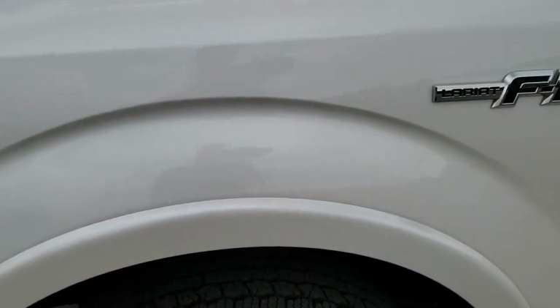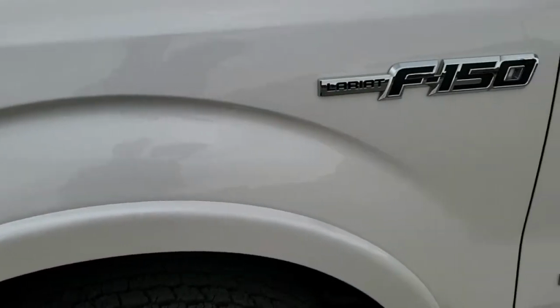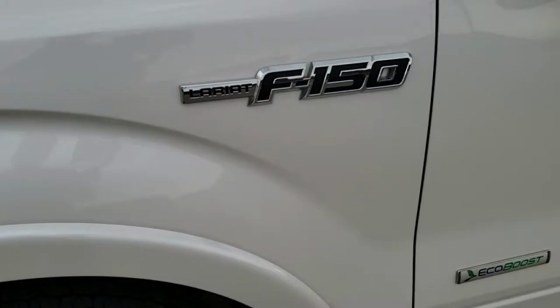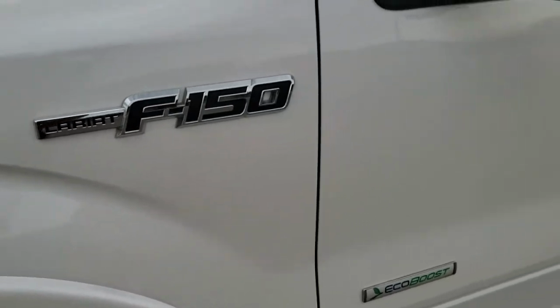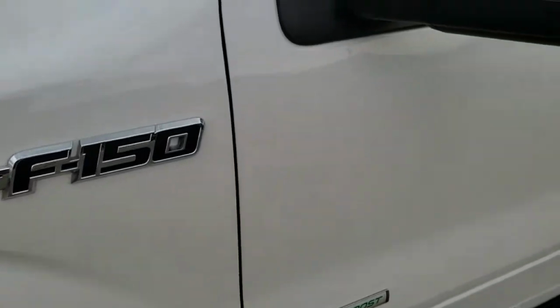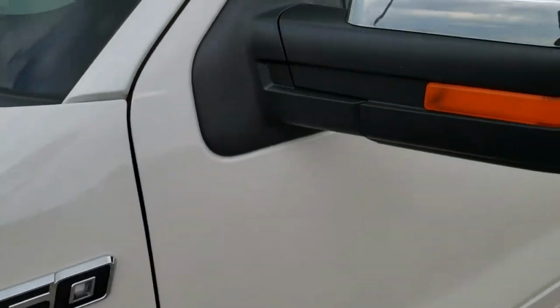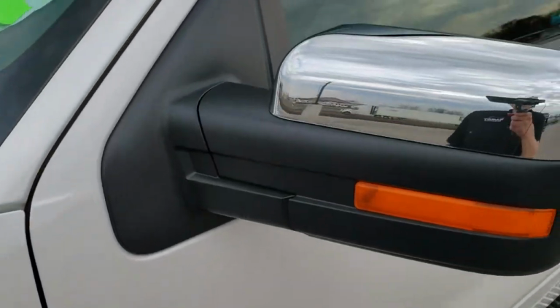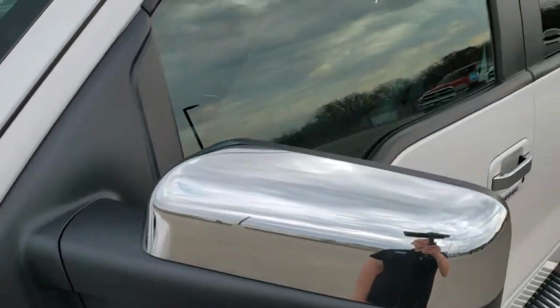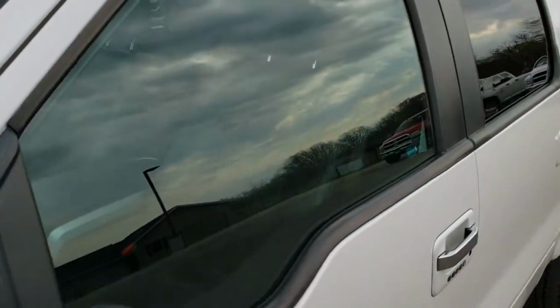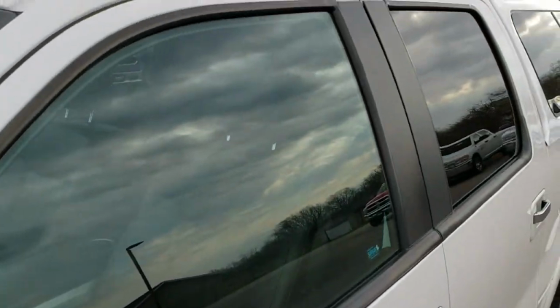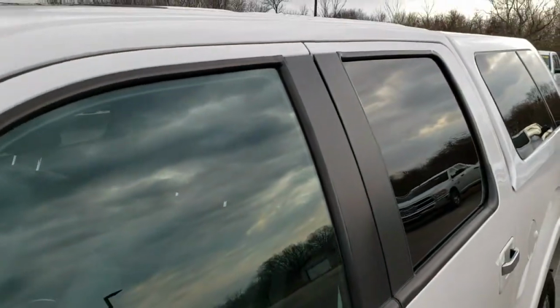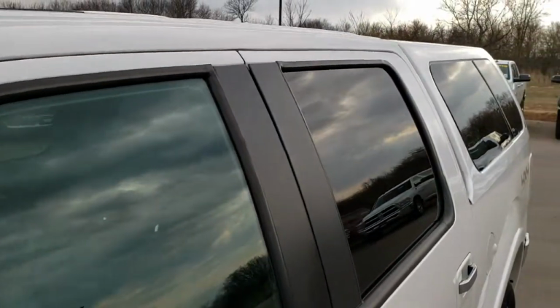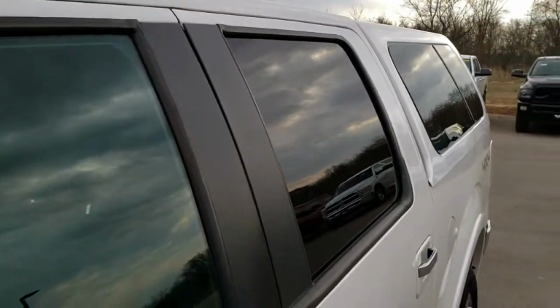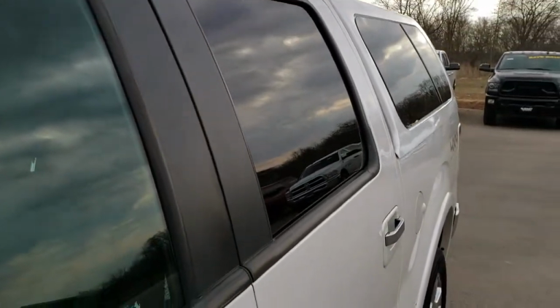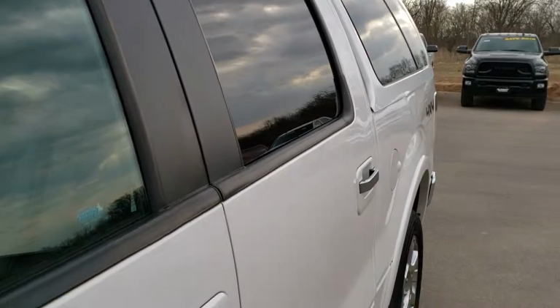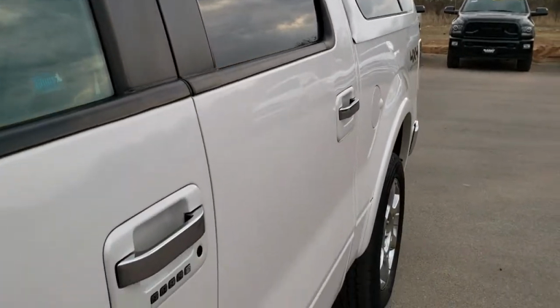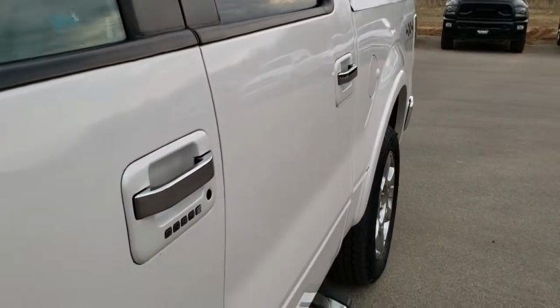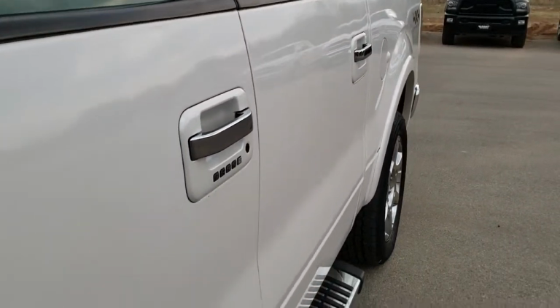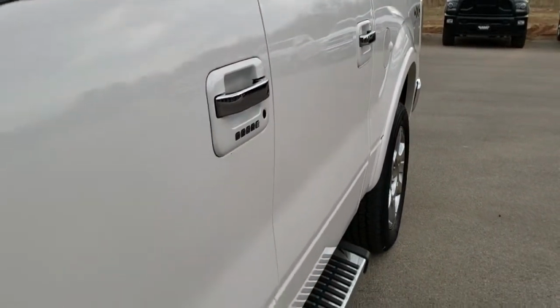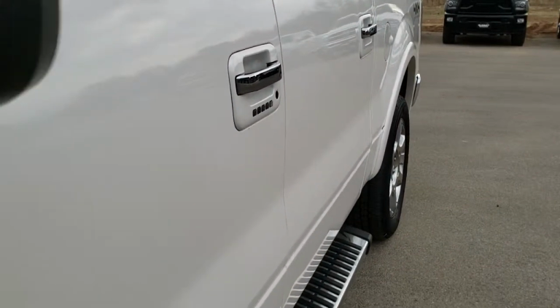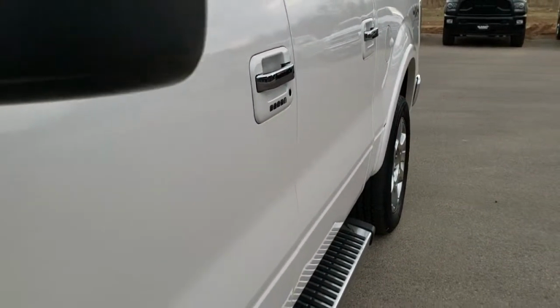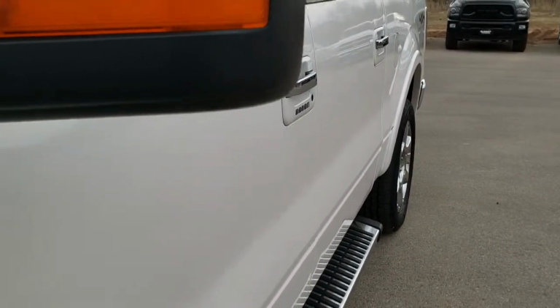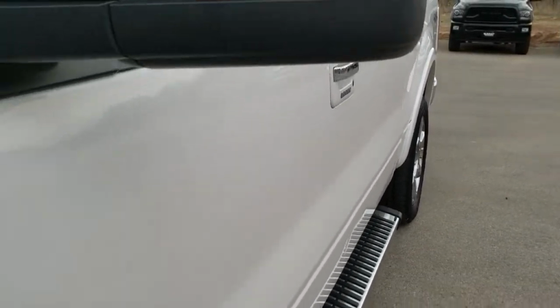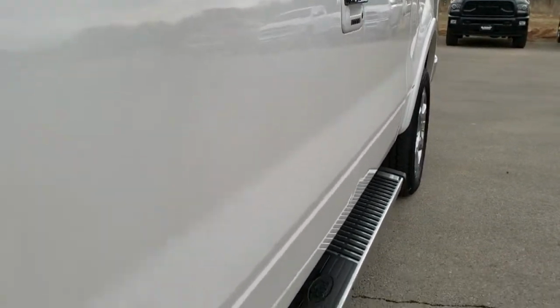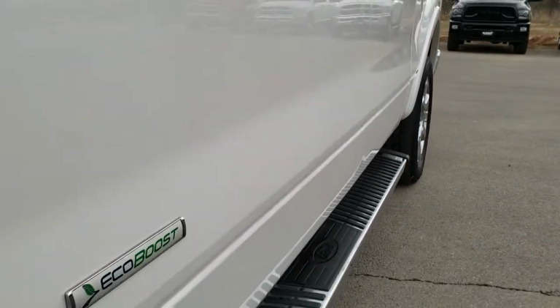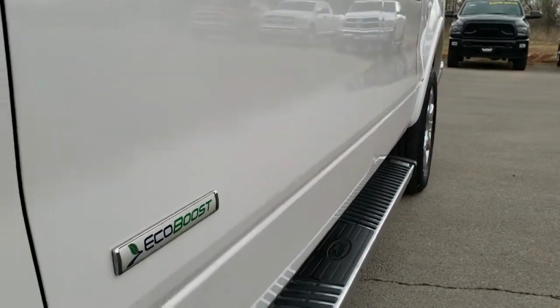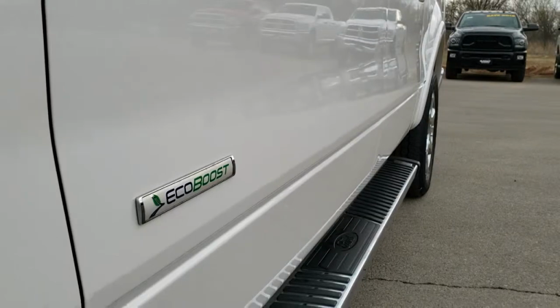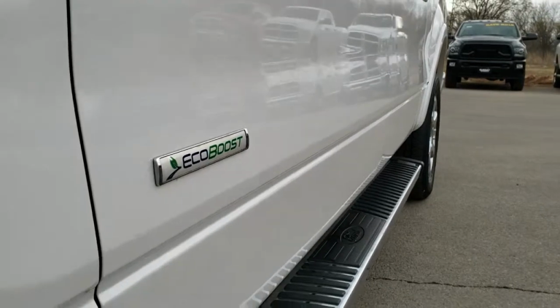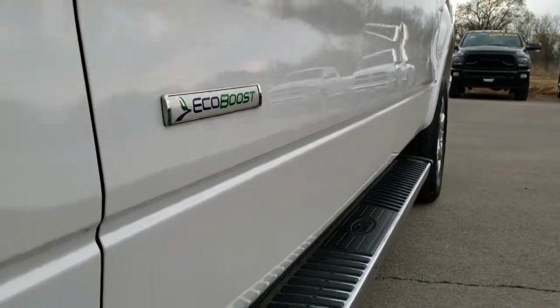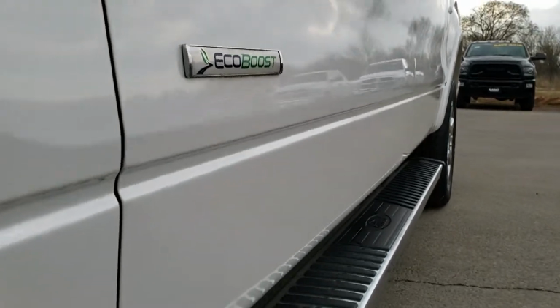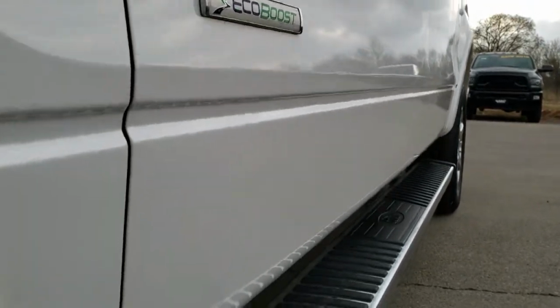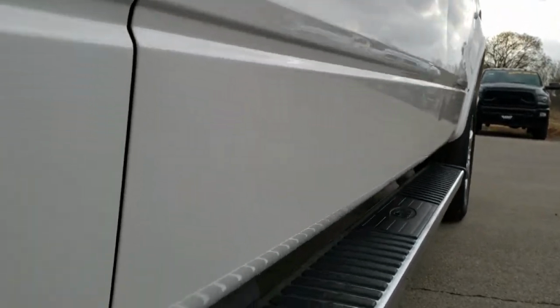White platinum tri-coat metallic is the color. We shoot all of our videos in 1080p, so if you have HD capabilities on your computer, tablet, or smartphone device, turn them on right now because it's like you're right here looking at the truck with me.